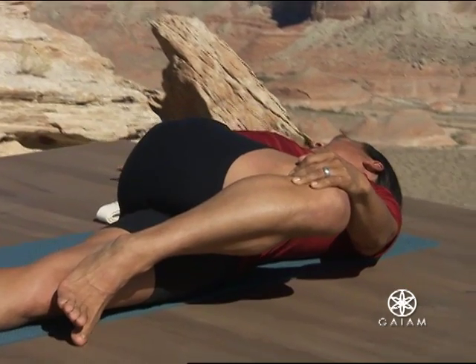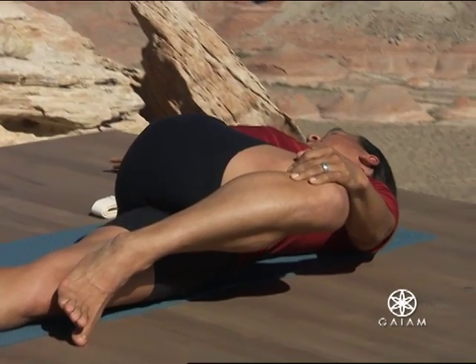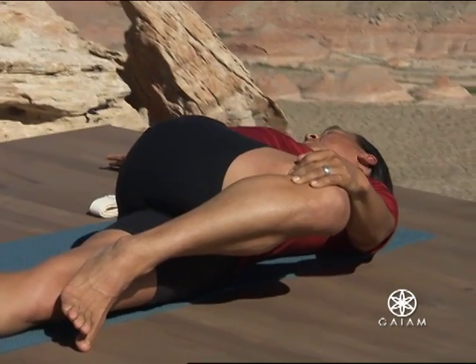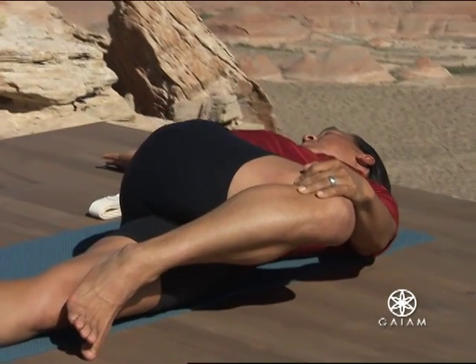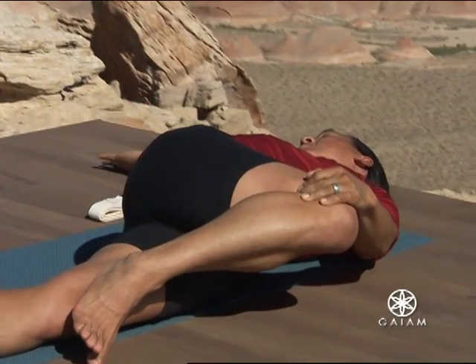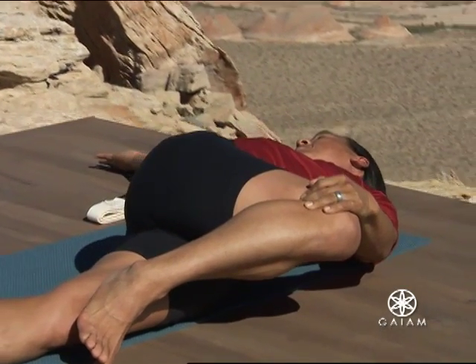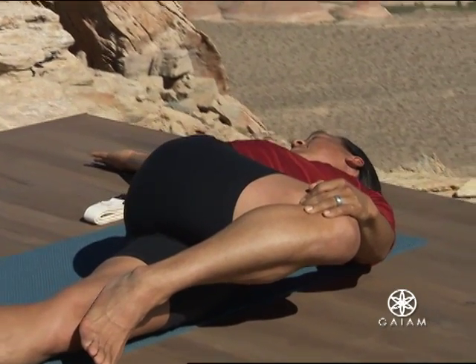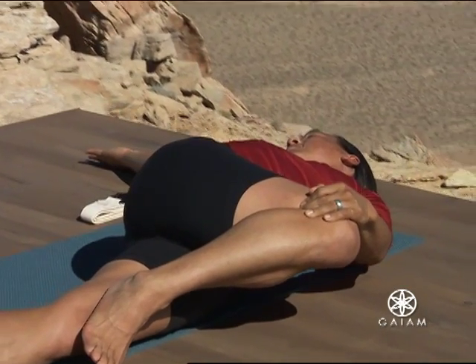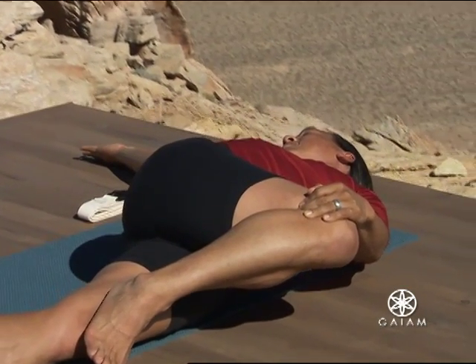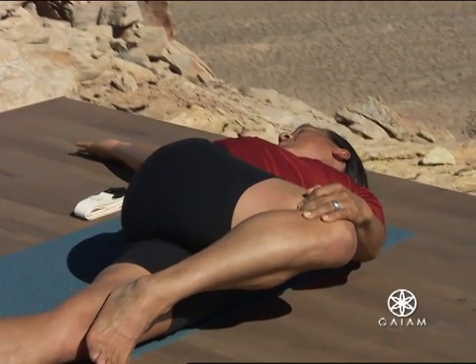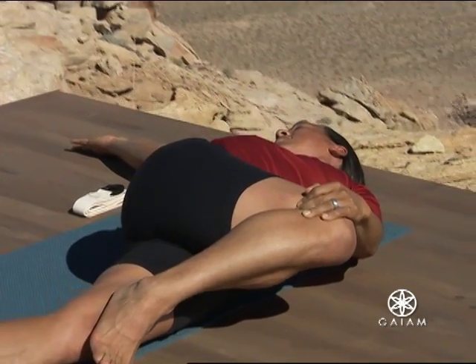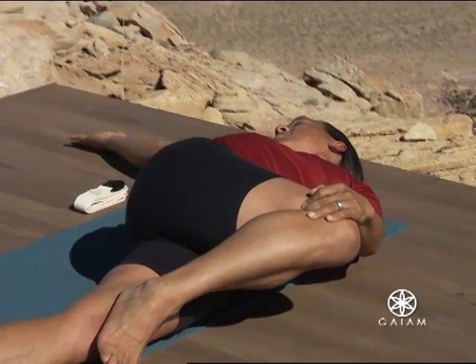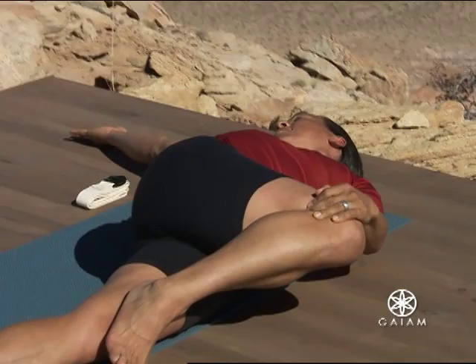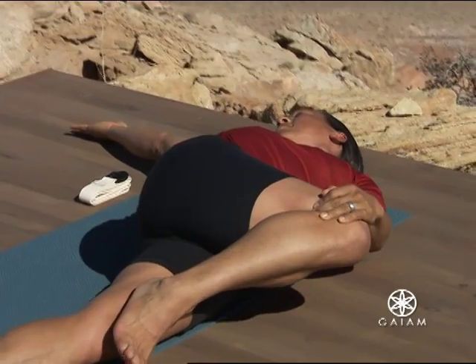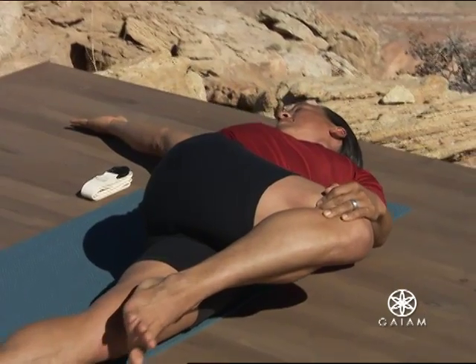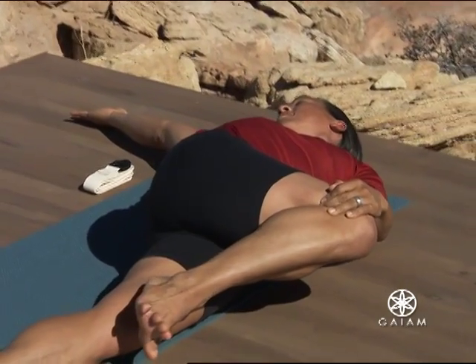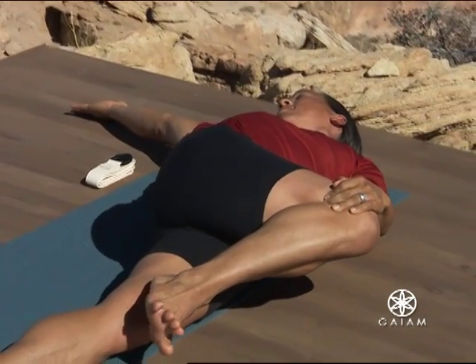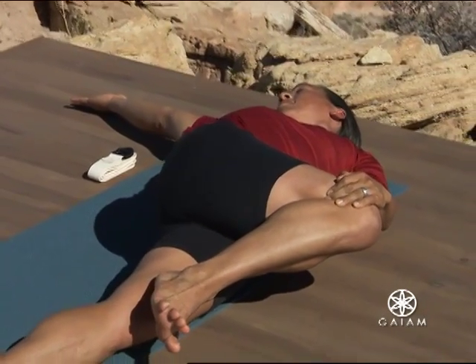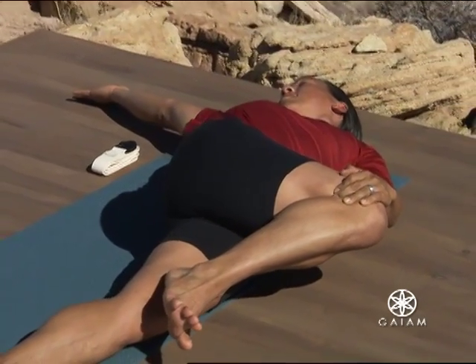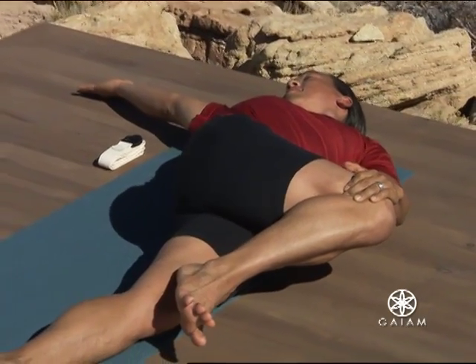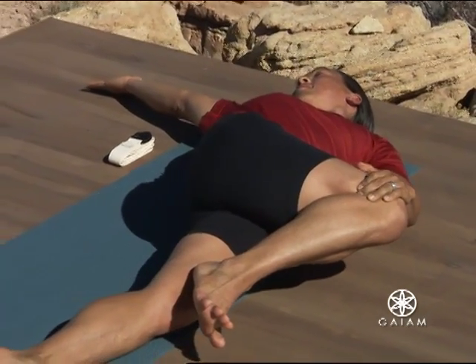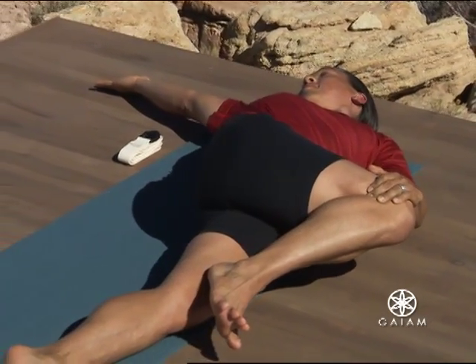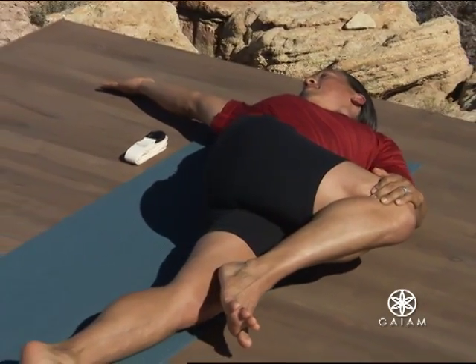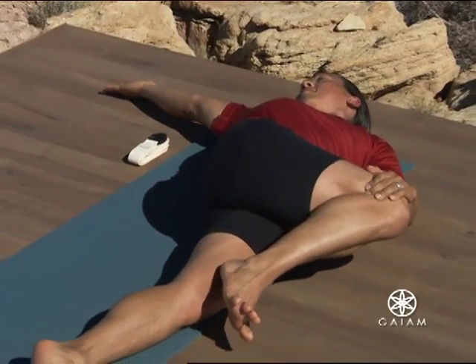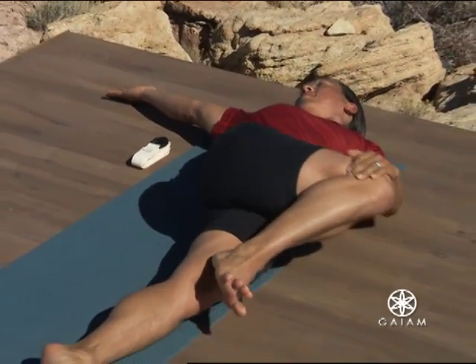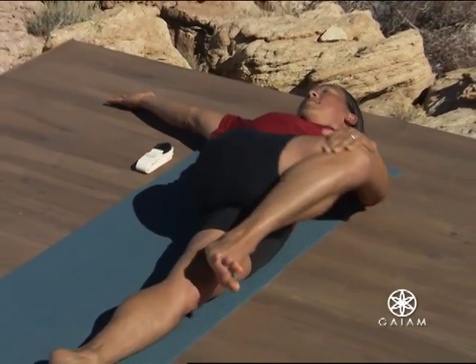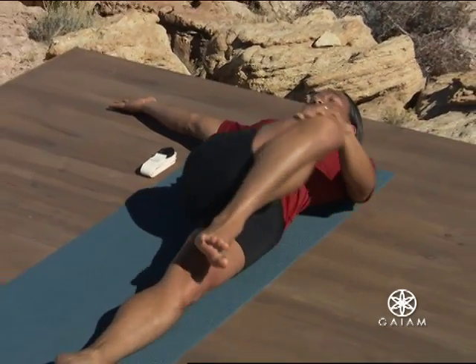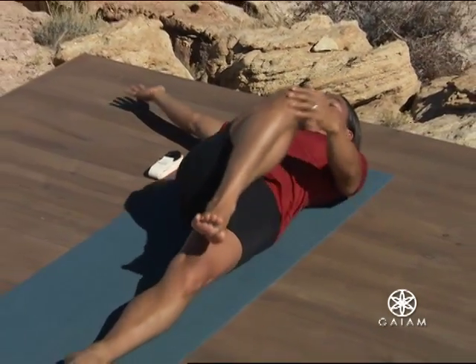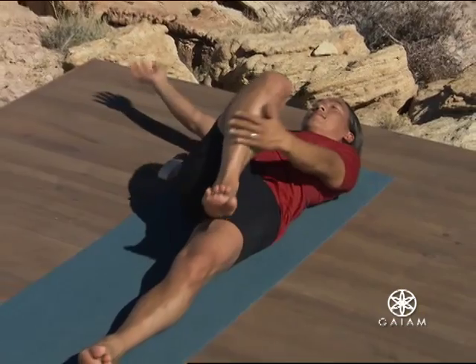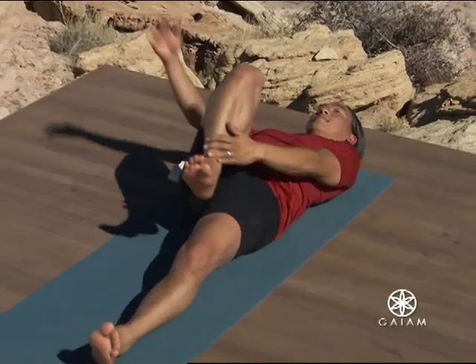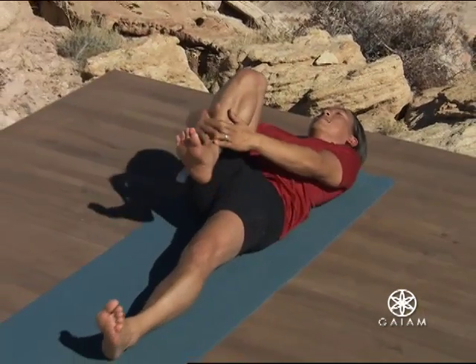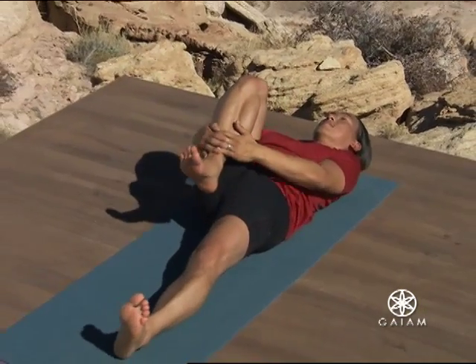Don't force. Just slowly let your body unwind. Inhale. Return to center. Extend your right leg back onto the ground.